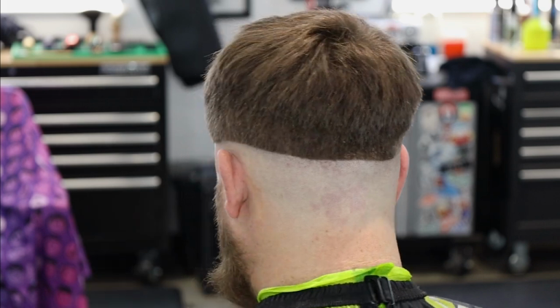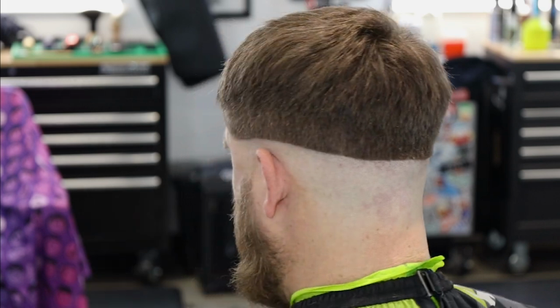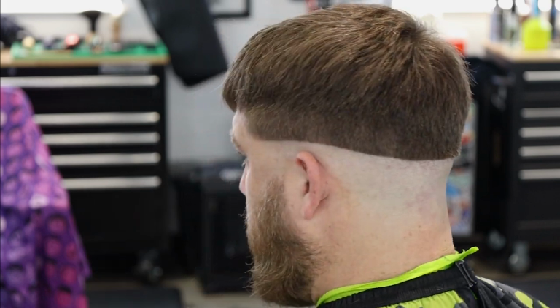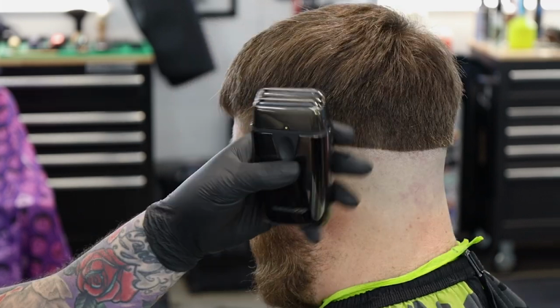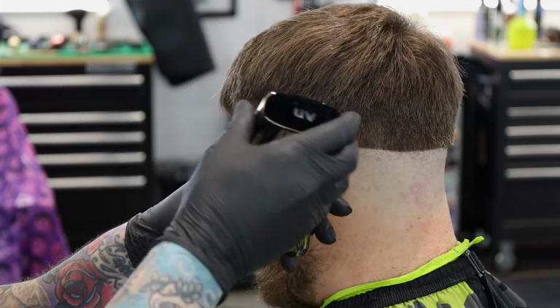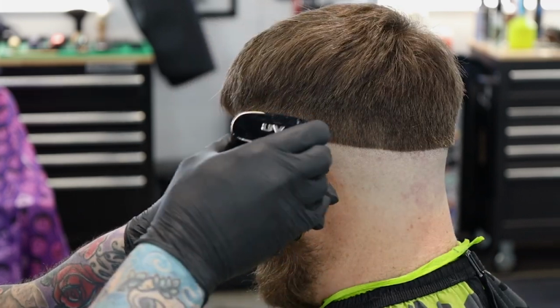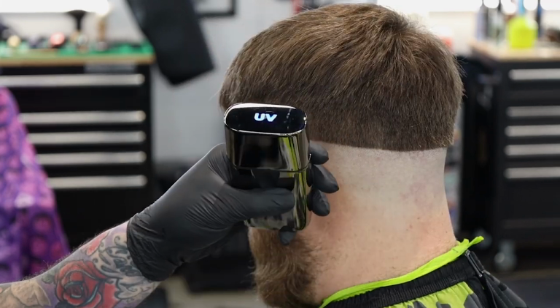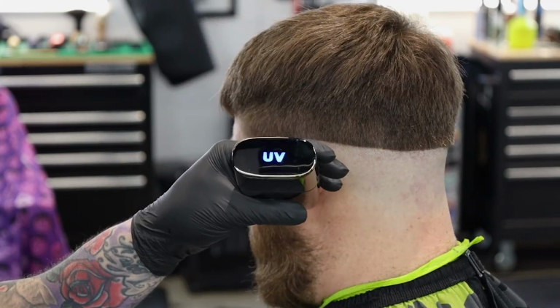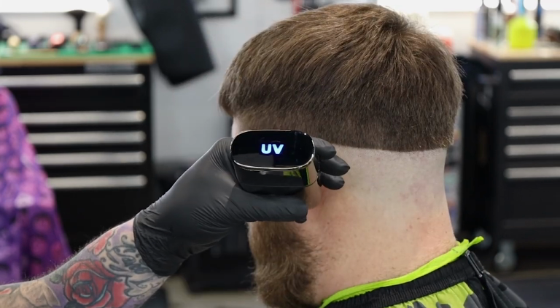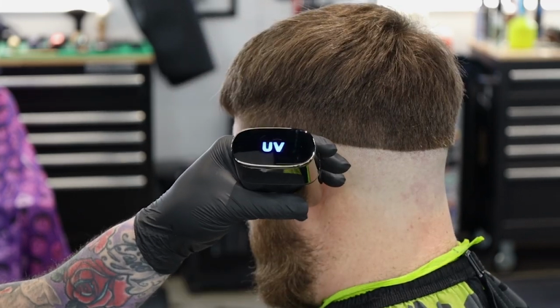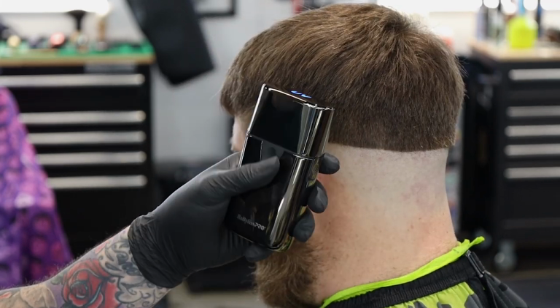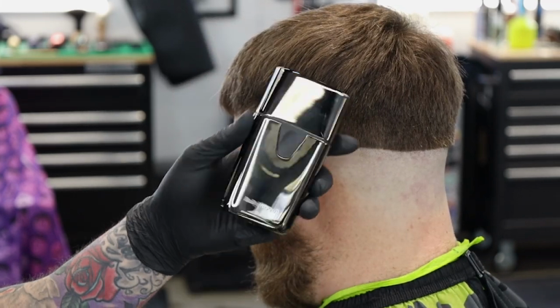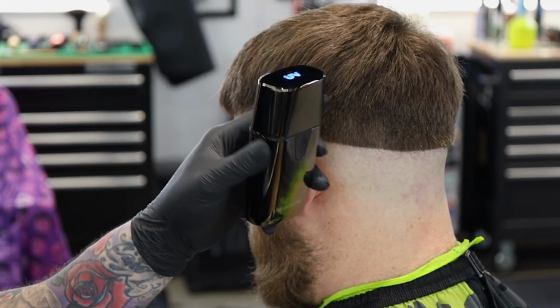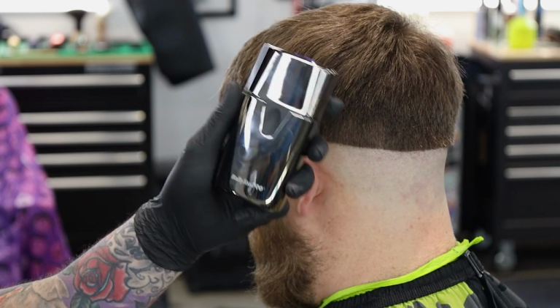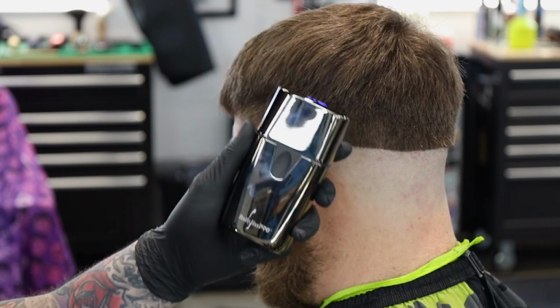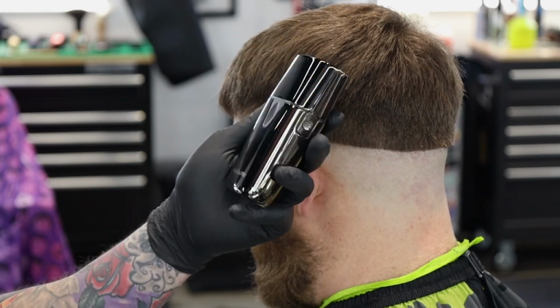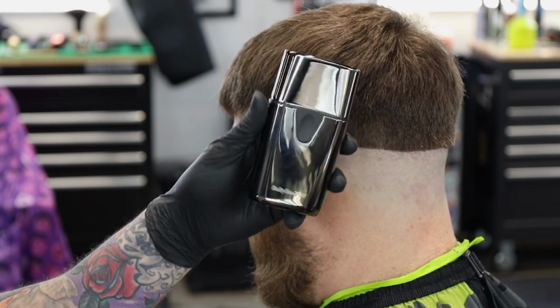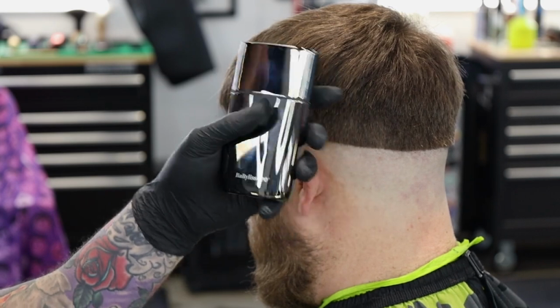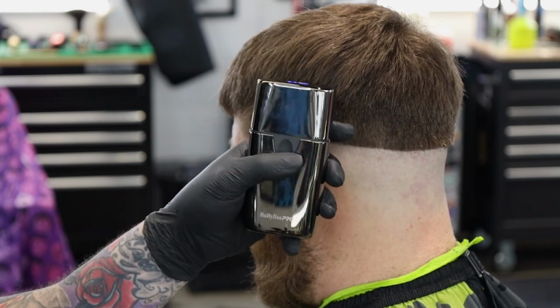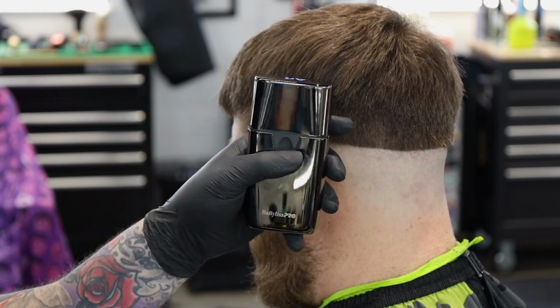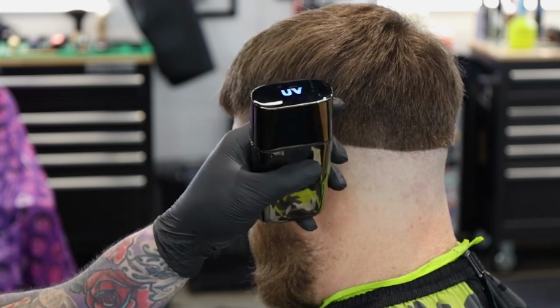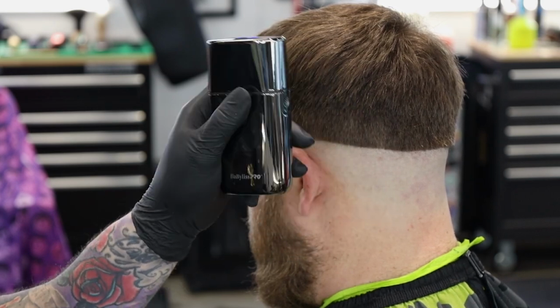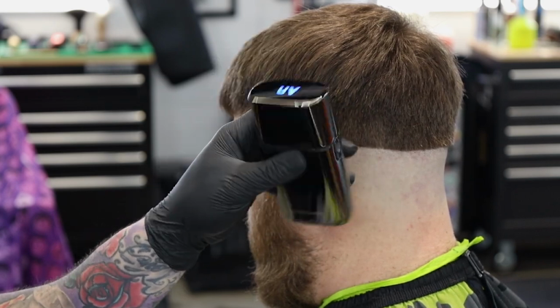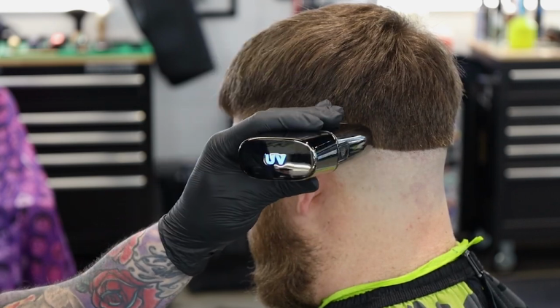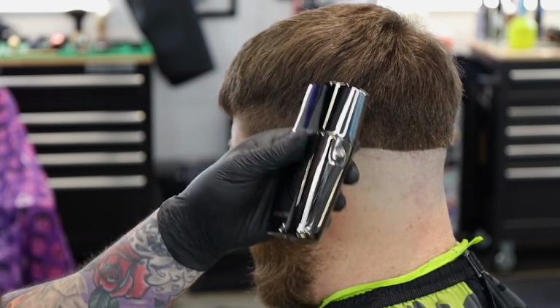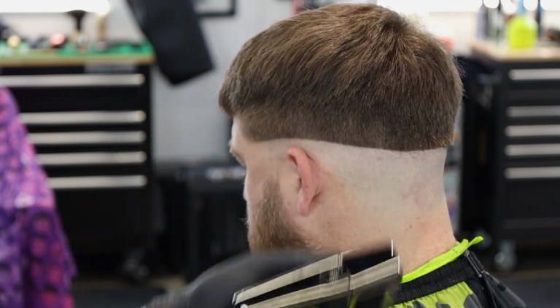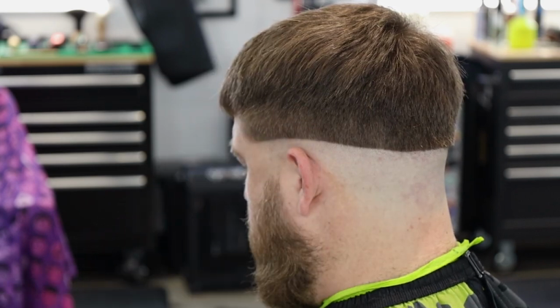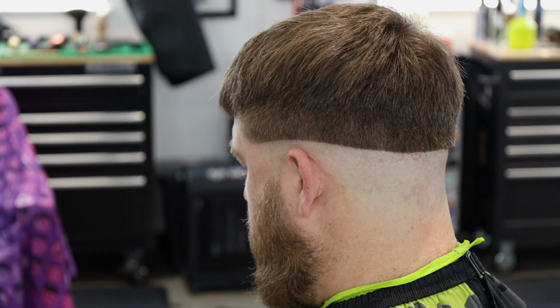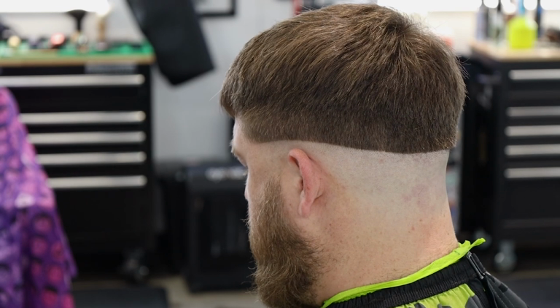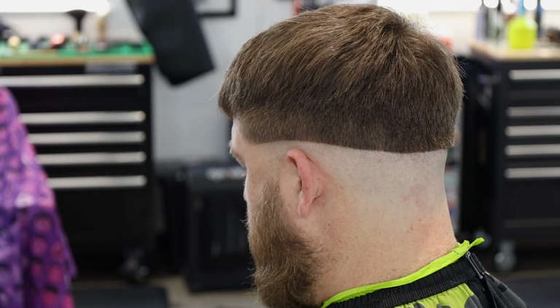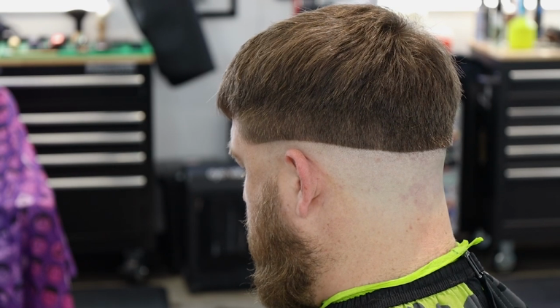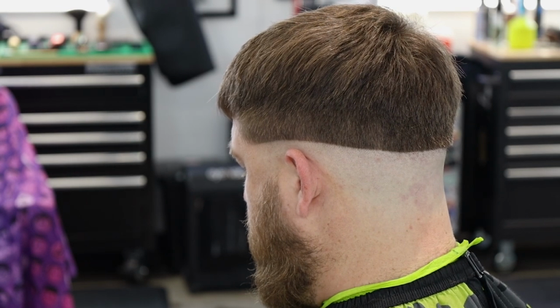Boom, there it is — we're all done. Throw the cap on, you see the blue light comes on — that means the UV is sanitizing the top of the shaver. Throw it in the drawer, let it finish, and it'll be ready for the next client.